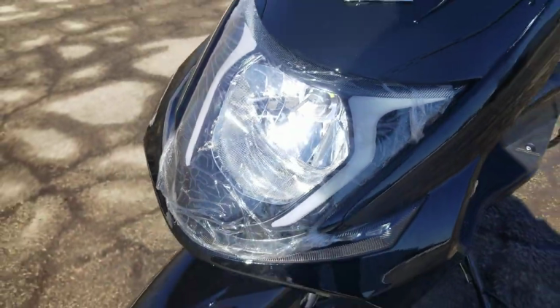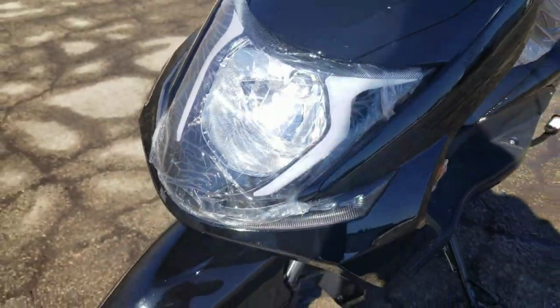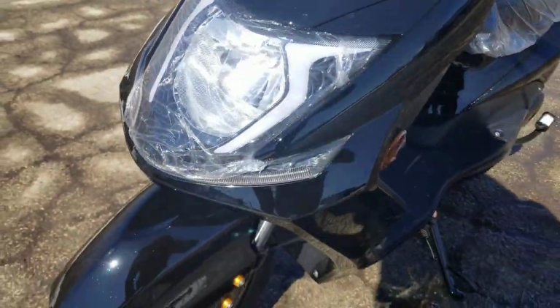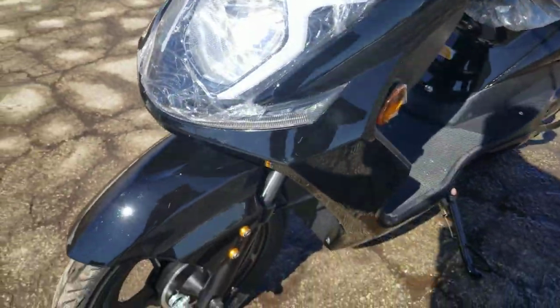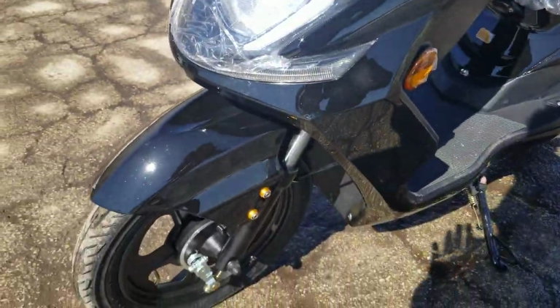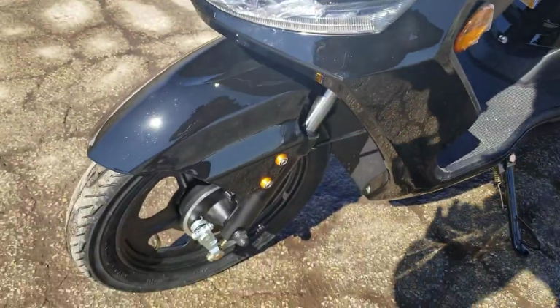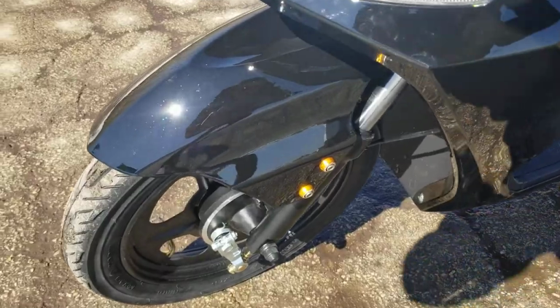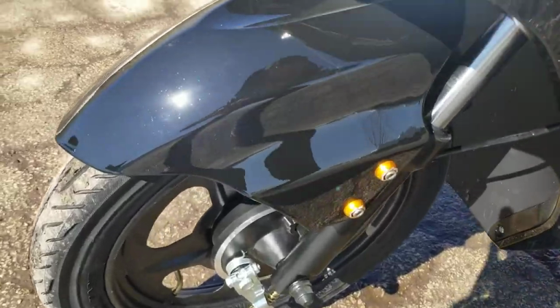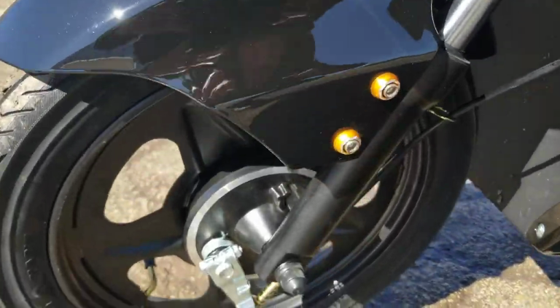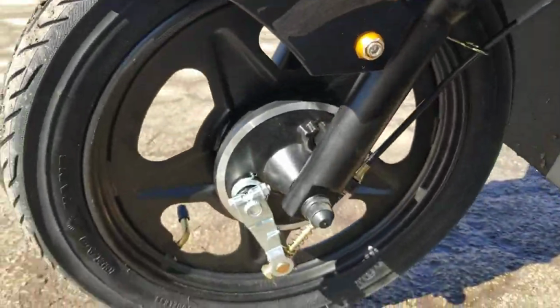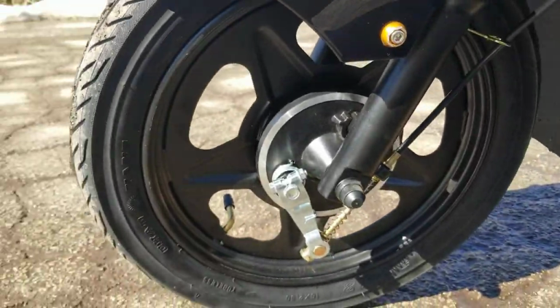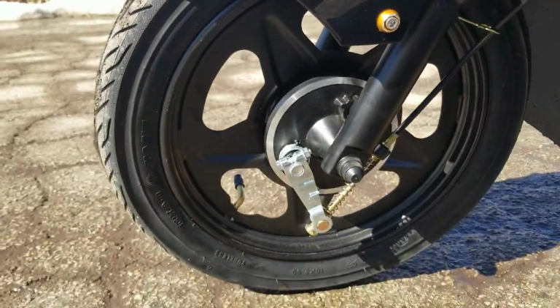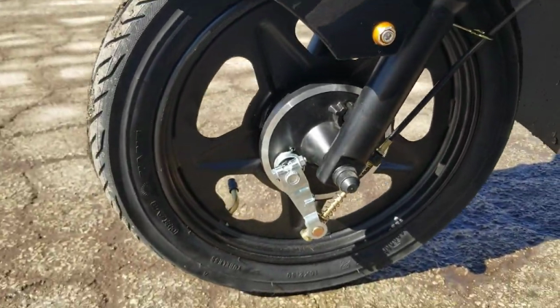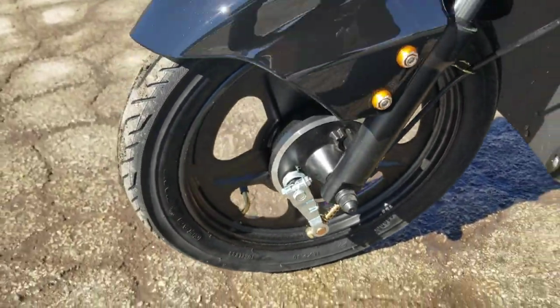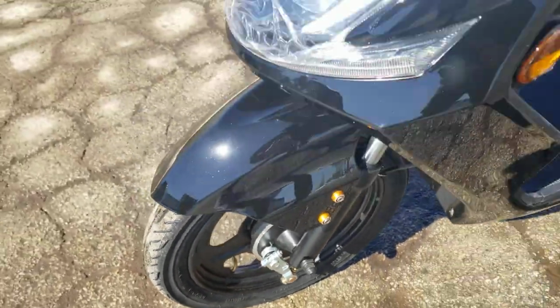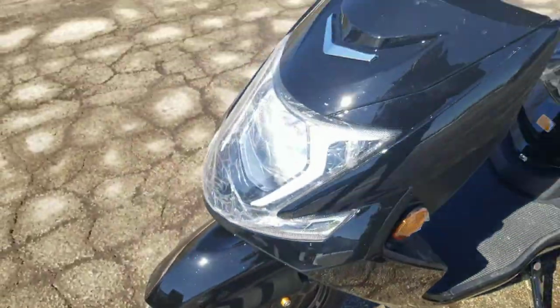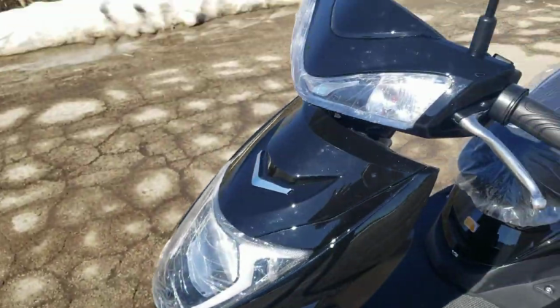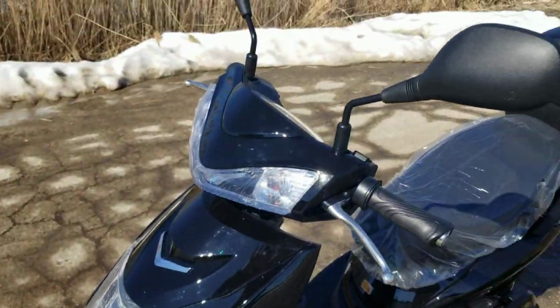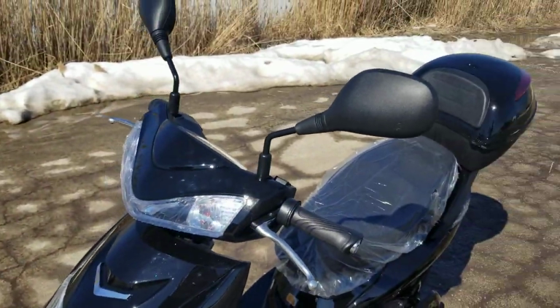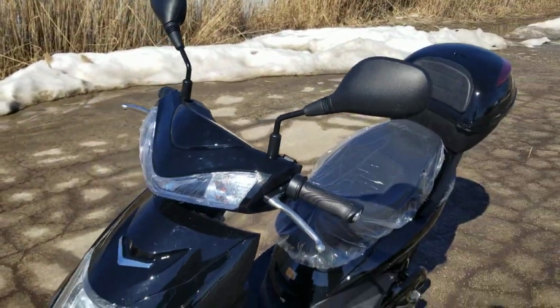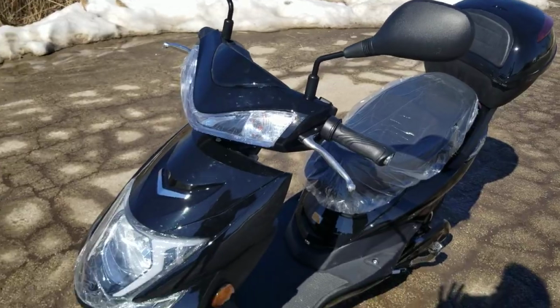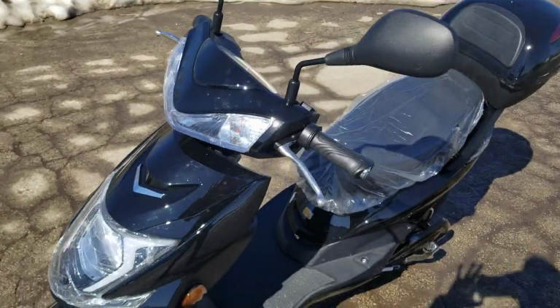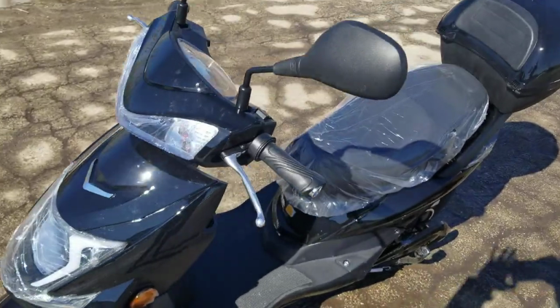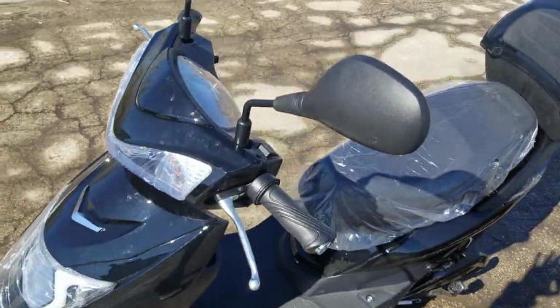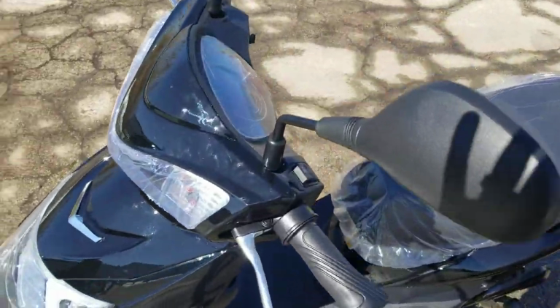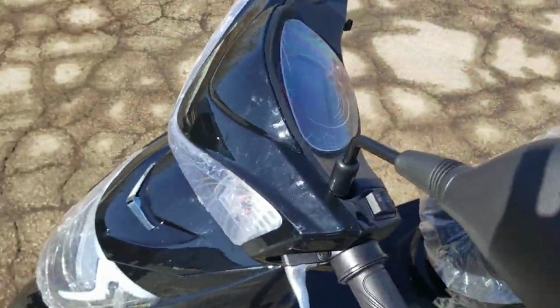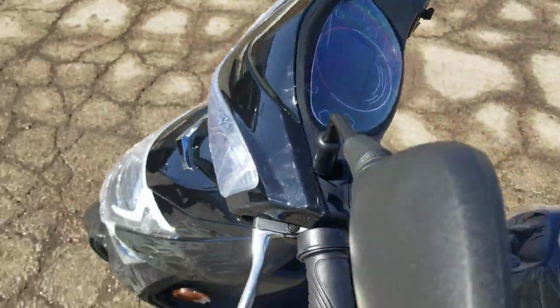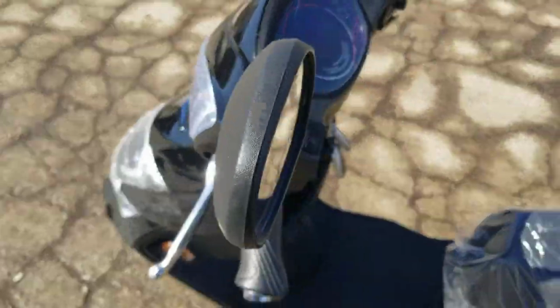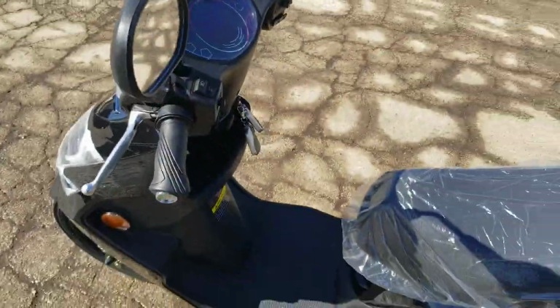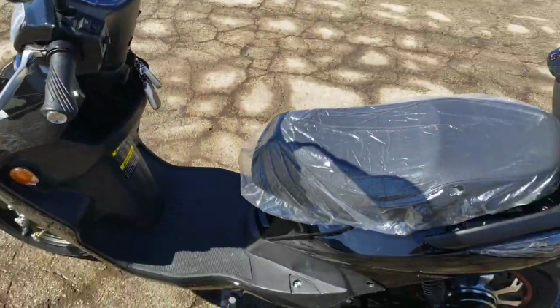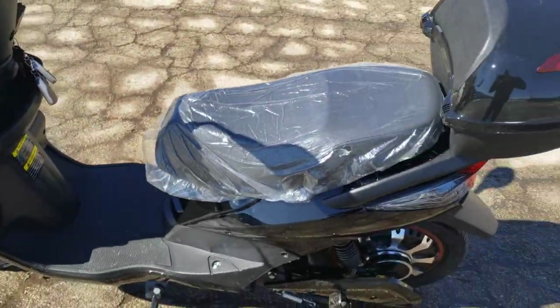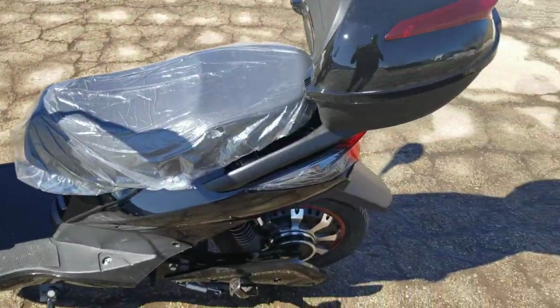Give us a call if you guys have any questions on any type of item, including this one, the 500 watt Whizzer. Now we do have this product in a few different colors: we have the red color, we have black, and then we also have blue.